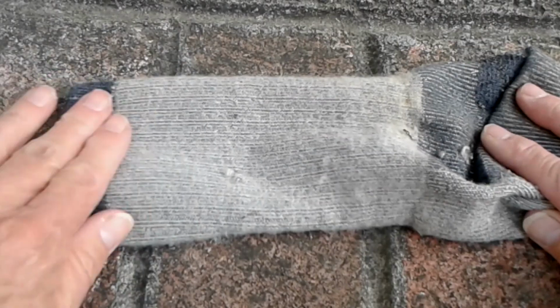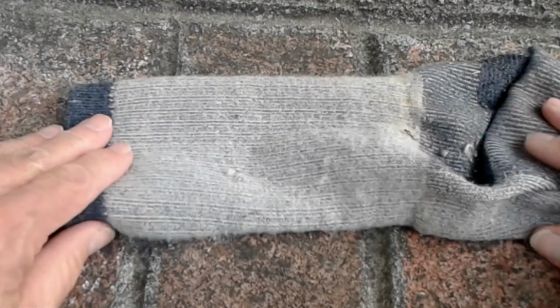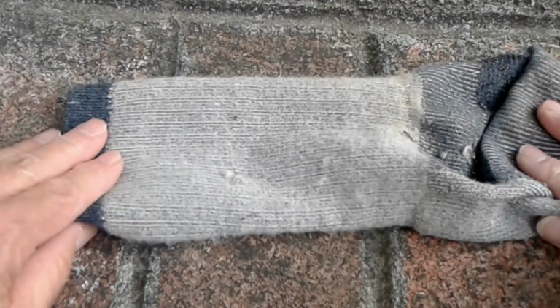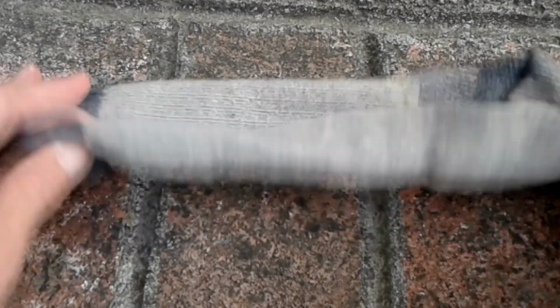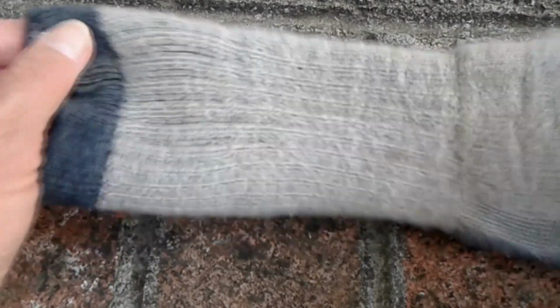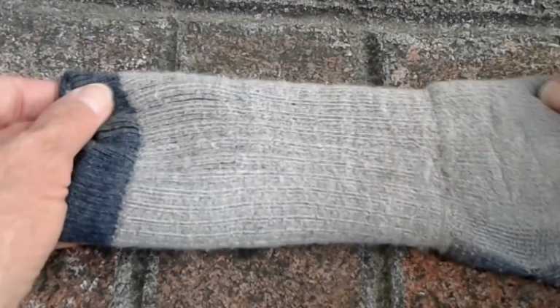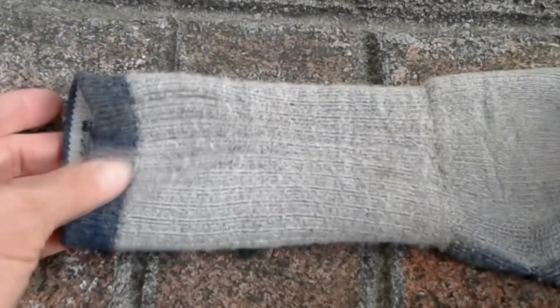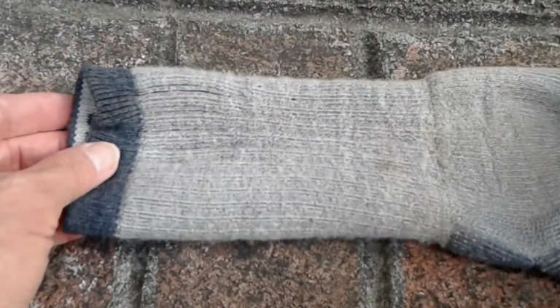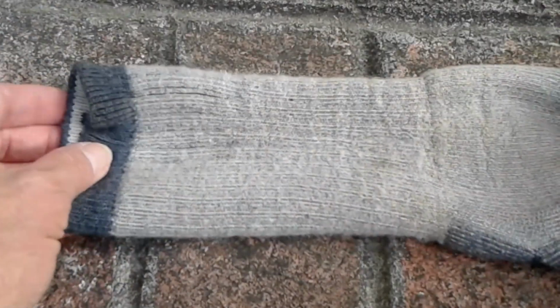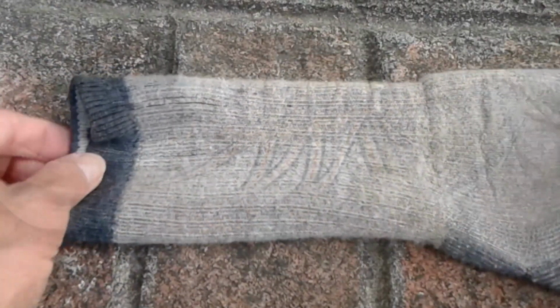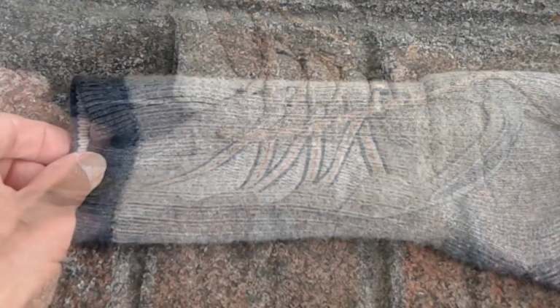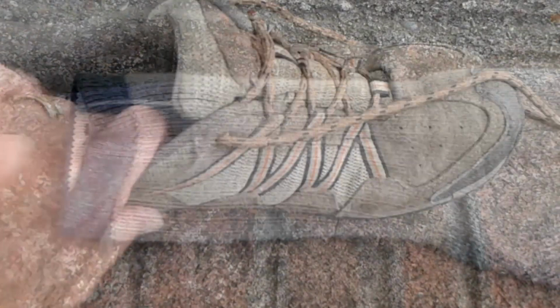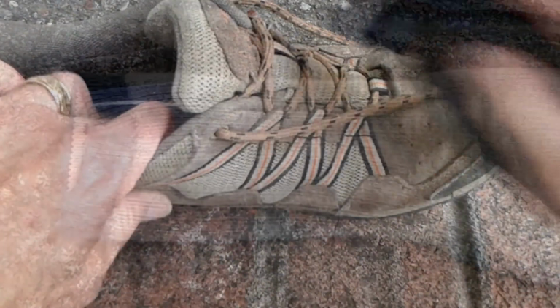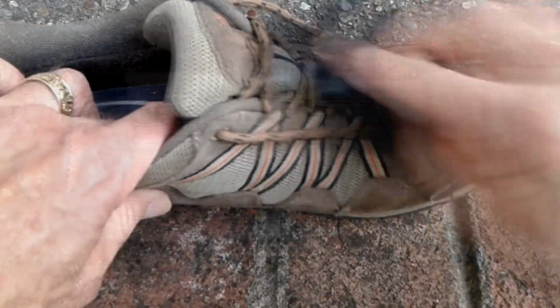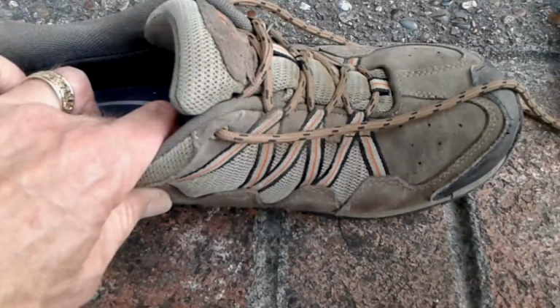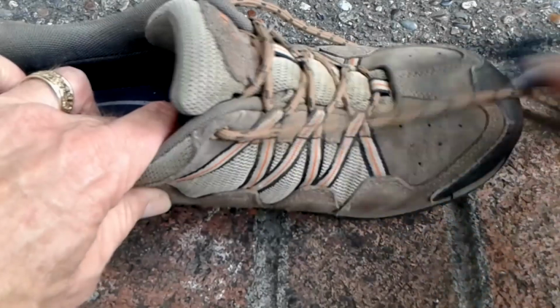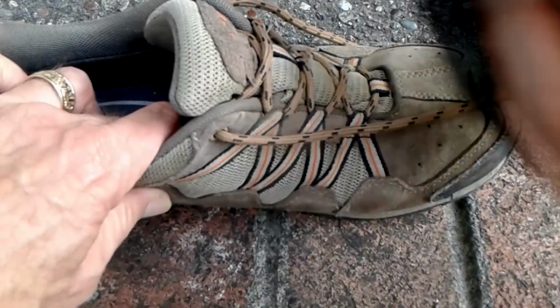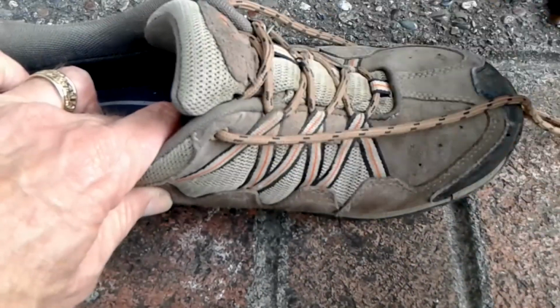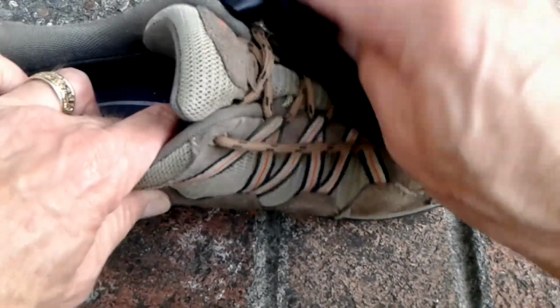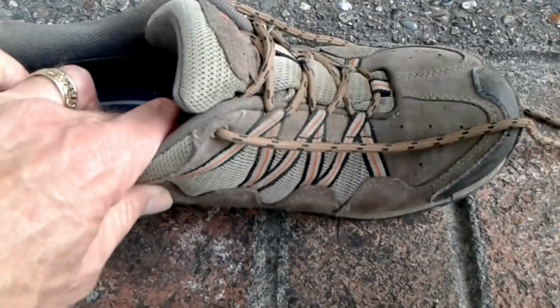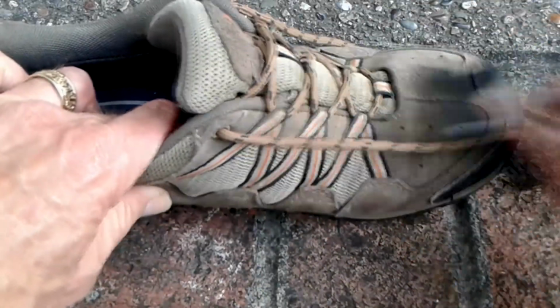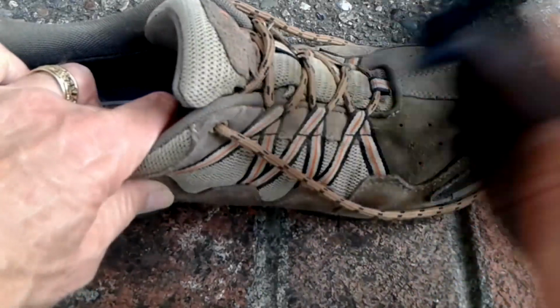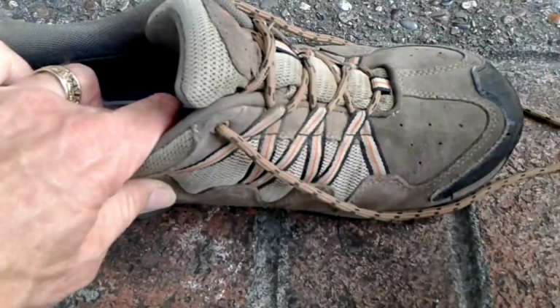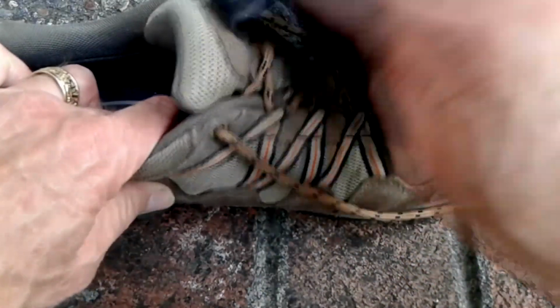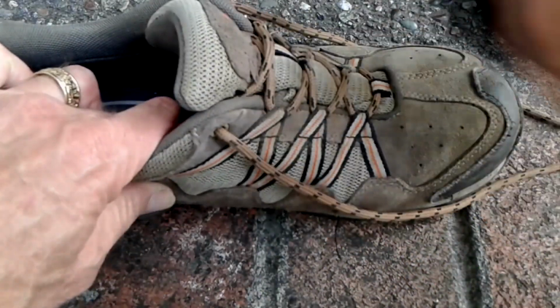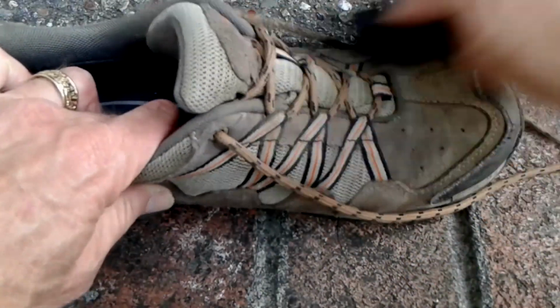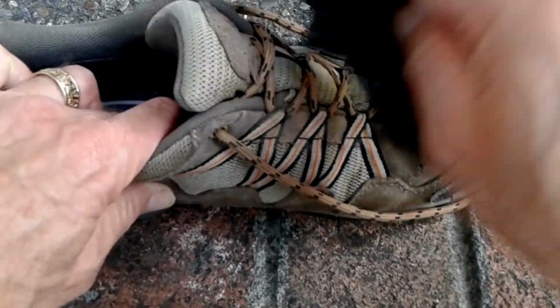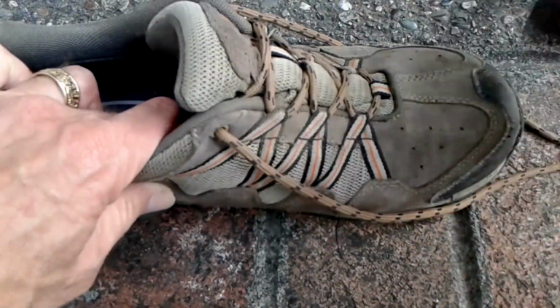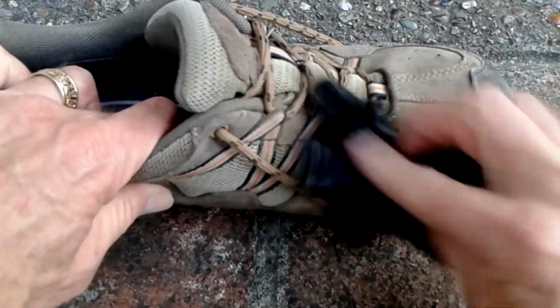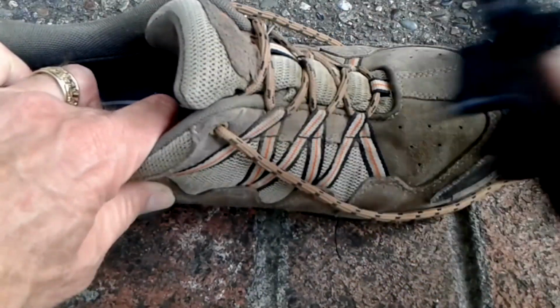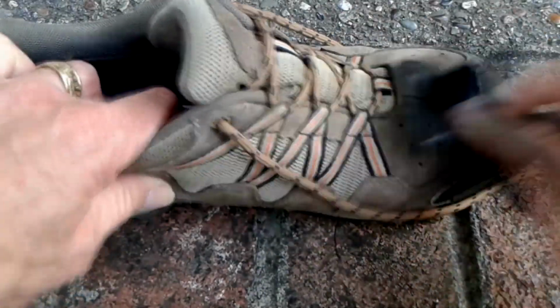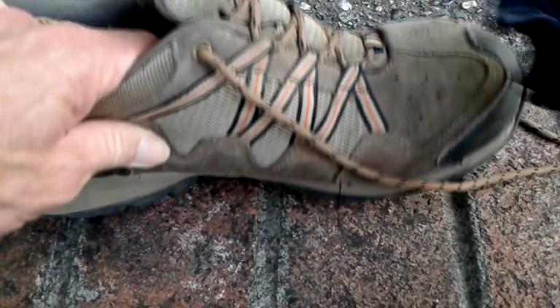You can also use it on your shoes and your laces. This is a particularly bad place where these little round burrs like to adhere to — the laces — and it worked extremely well here as well.